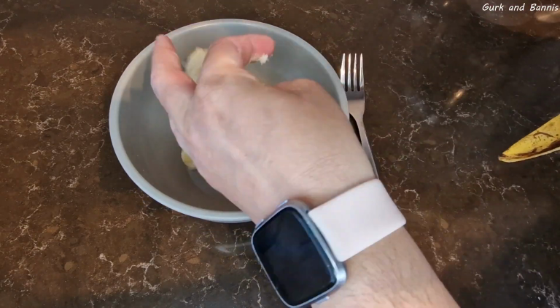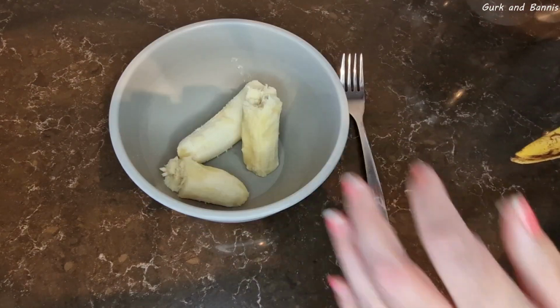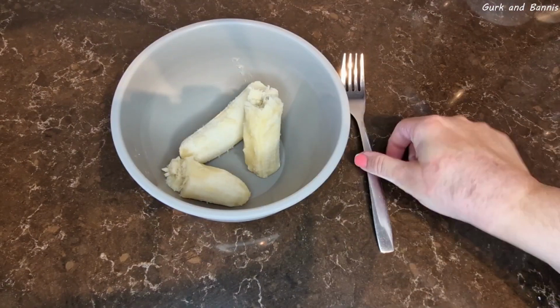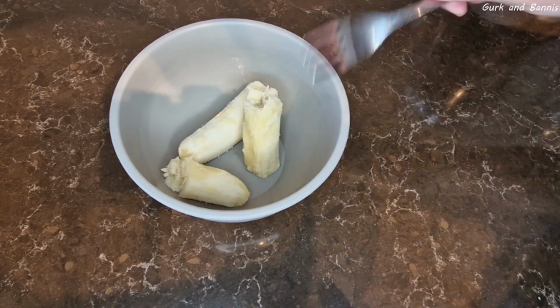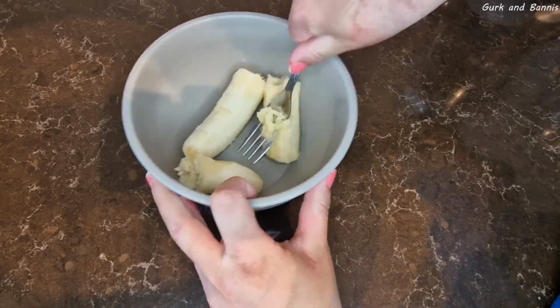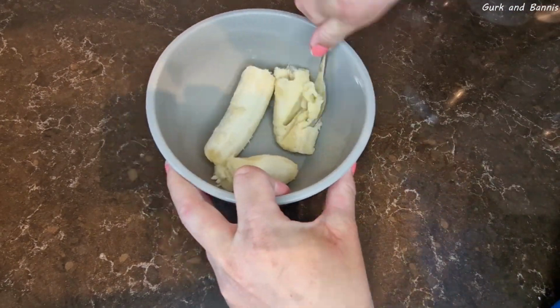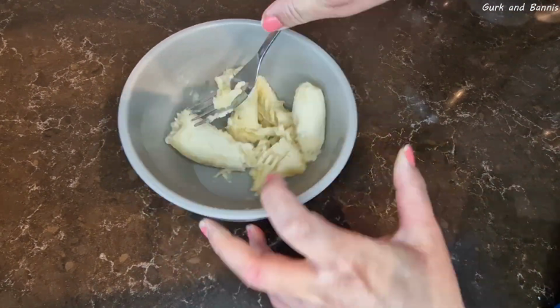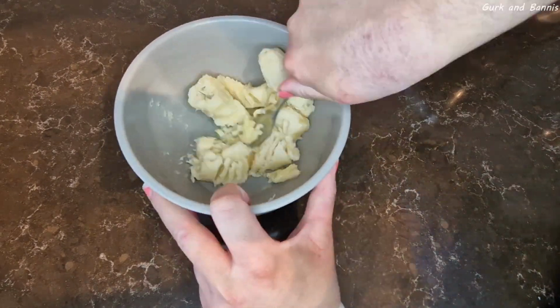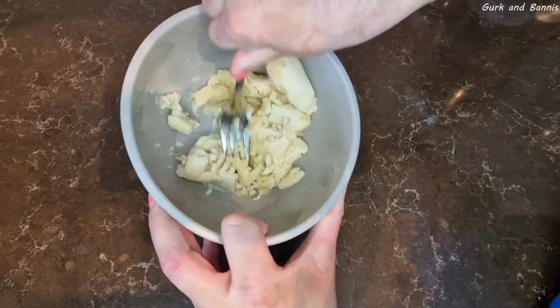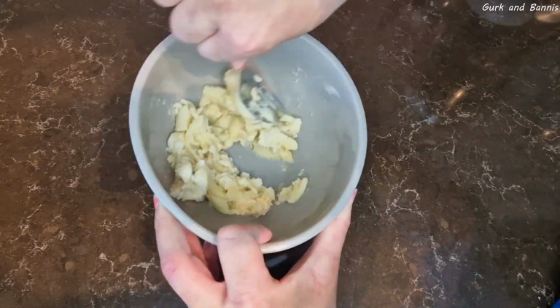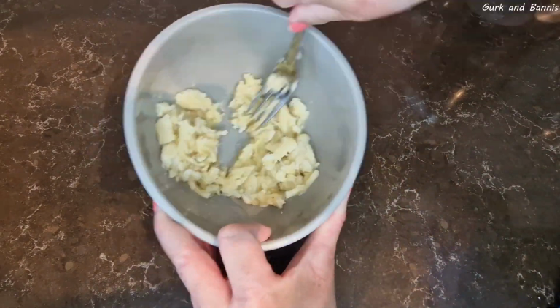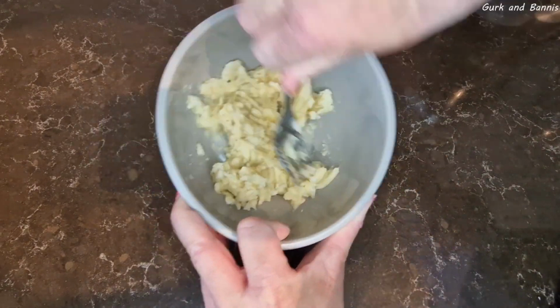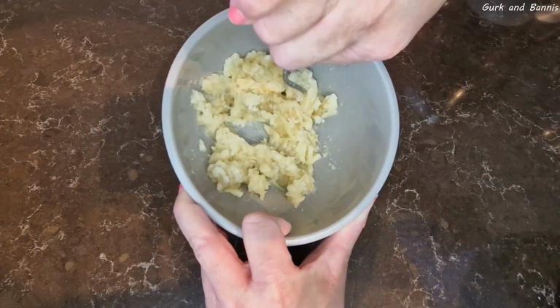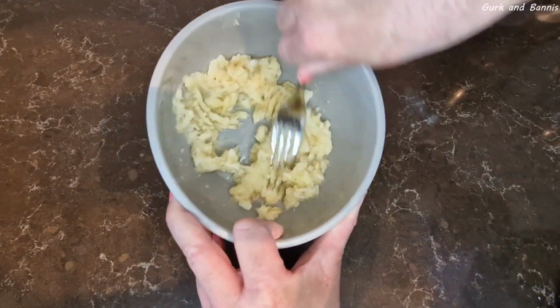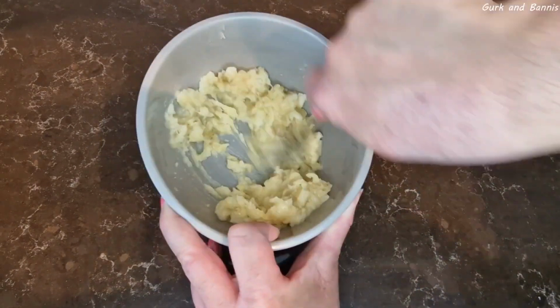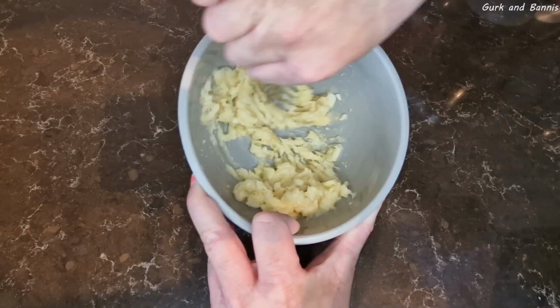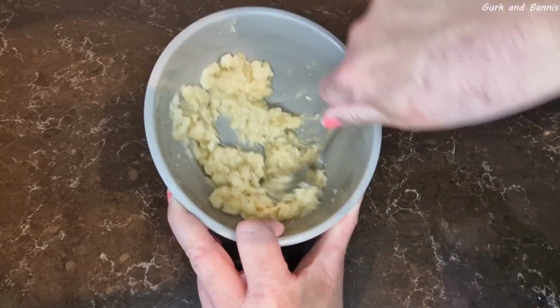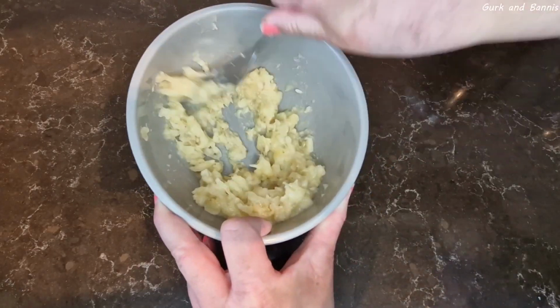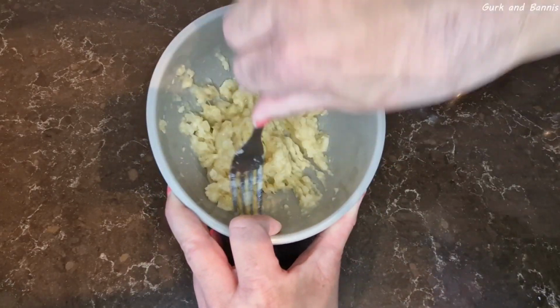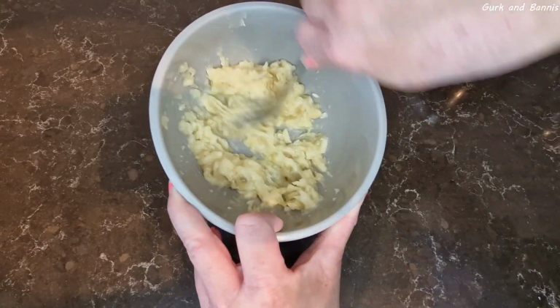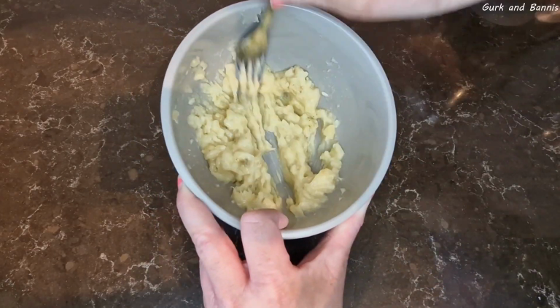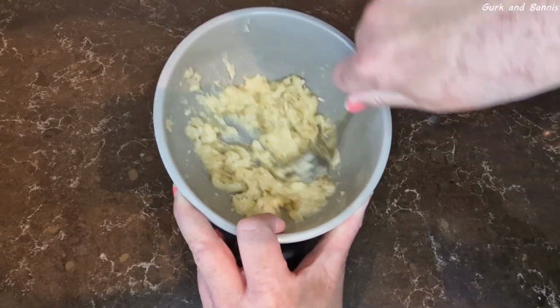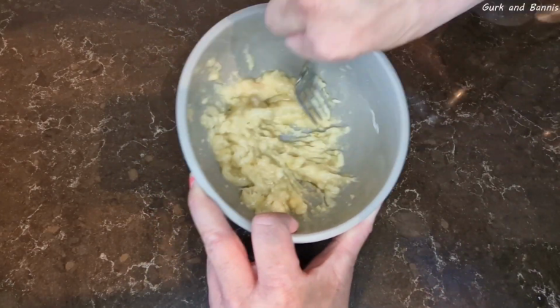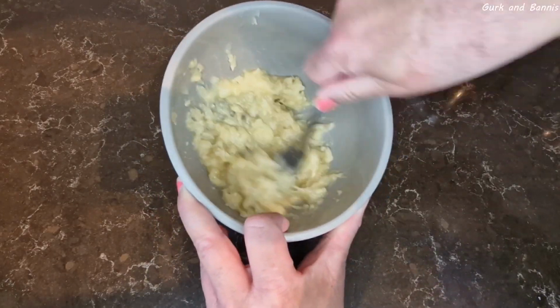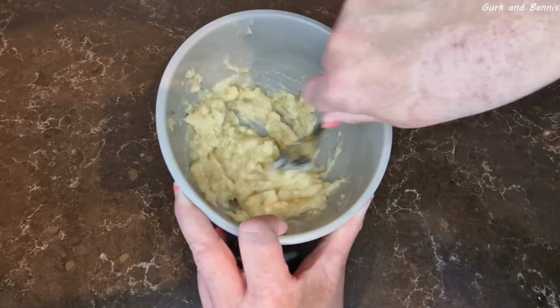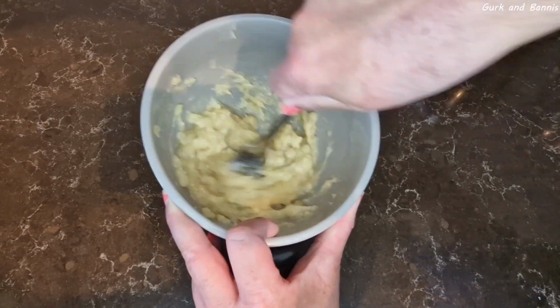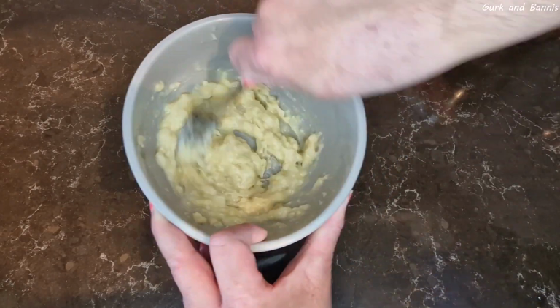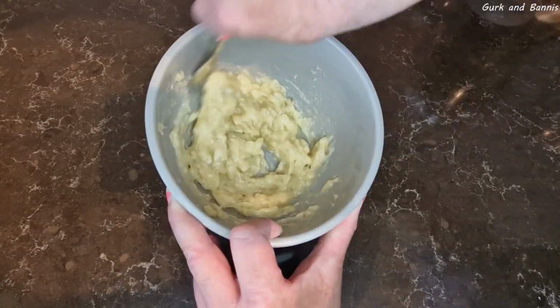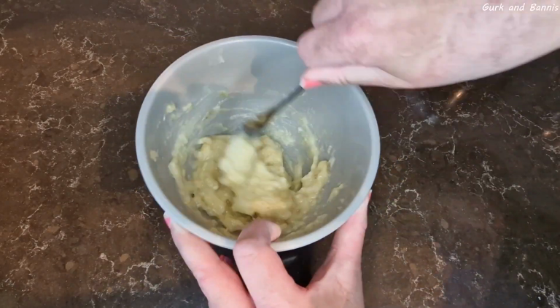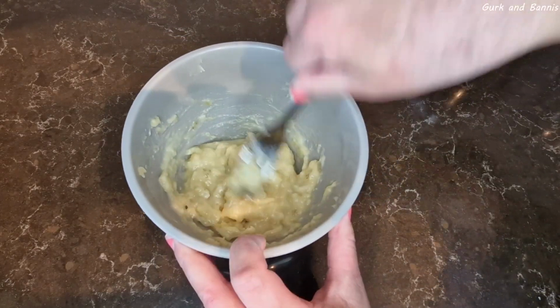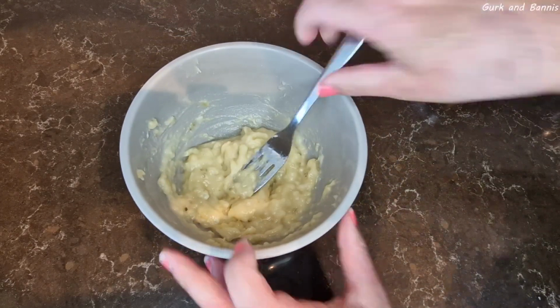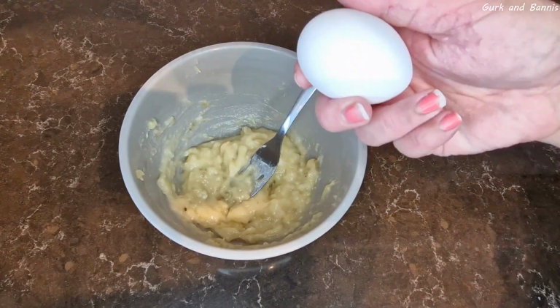Take your well-matured banana, because those are the best. Peel it and cut it up into smaller pieces. Bring out your fork and start mushing the banana until it's completely mushed.